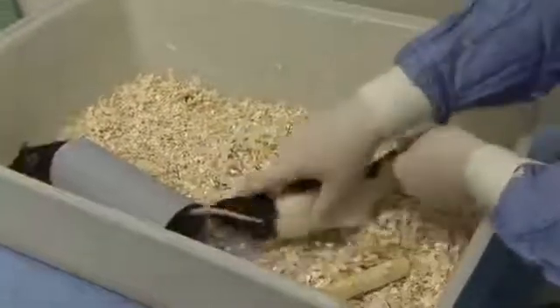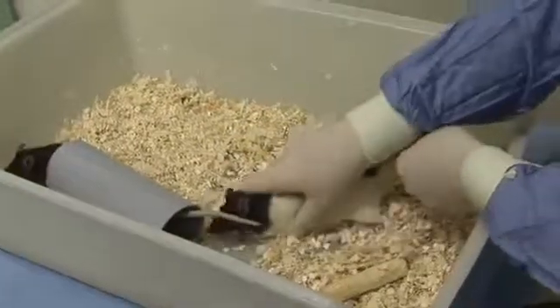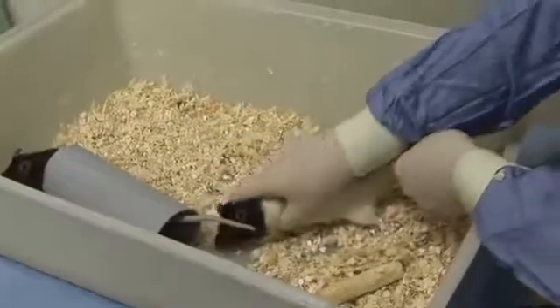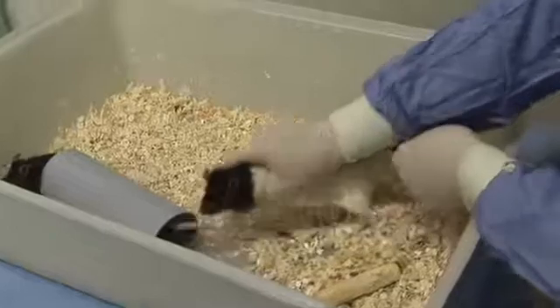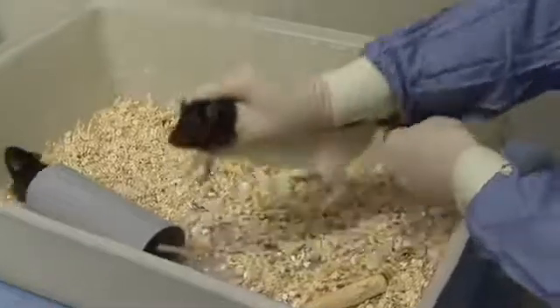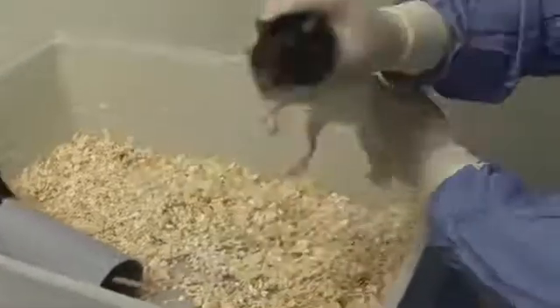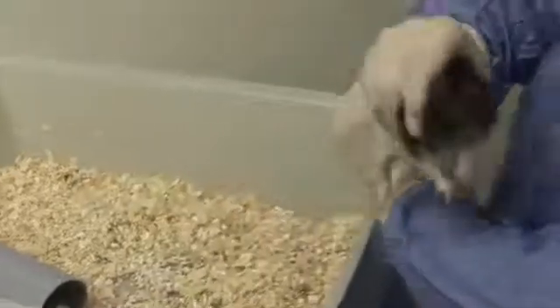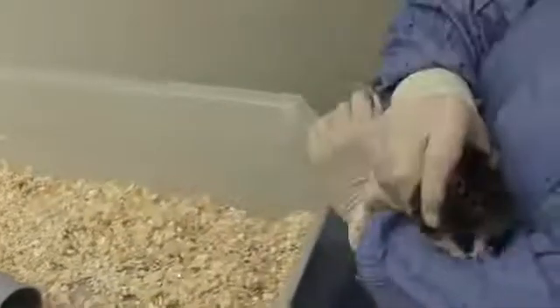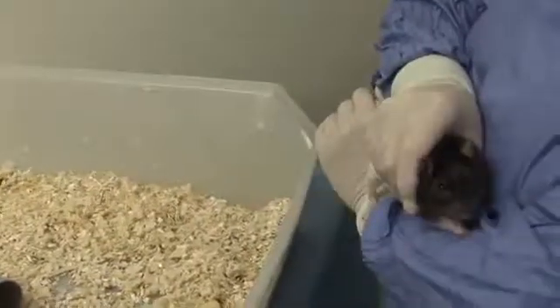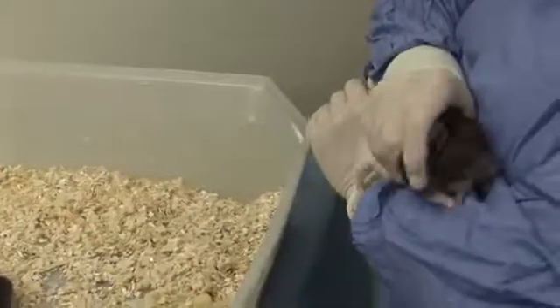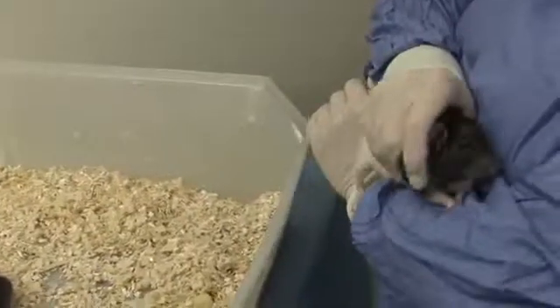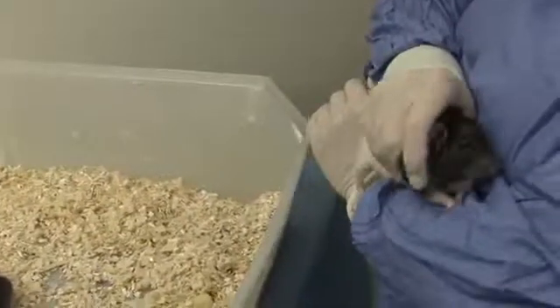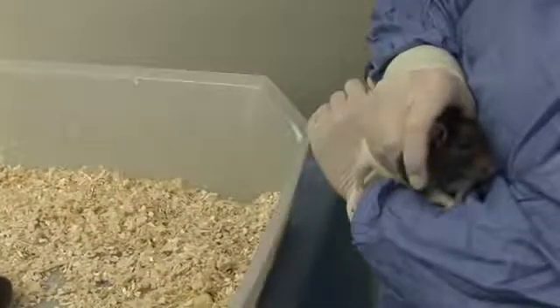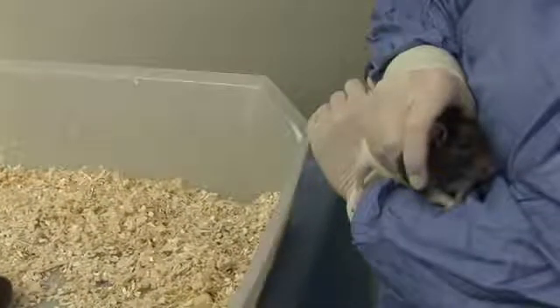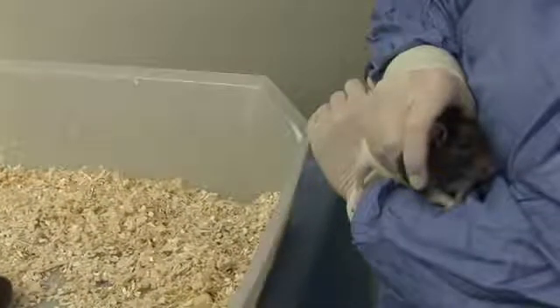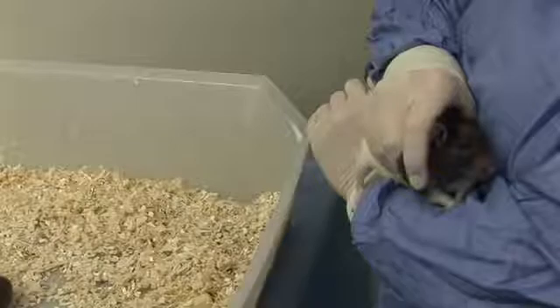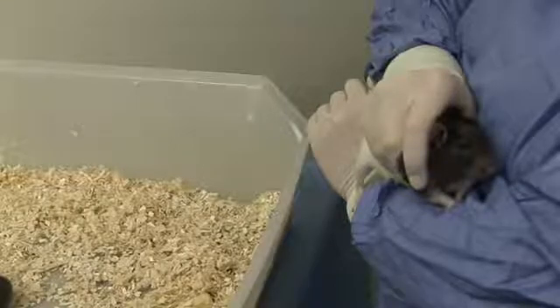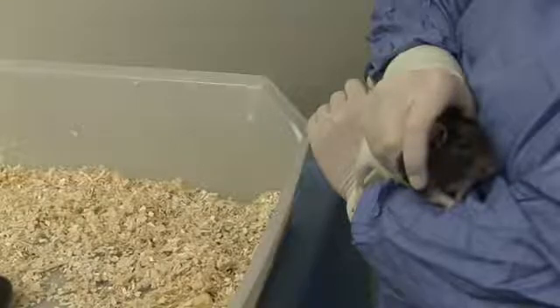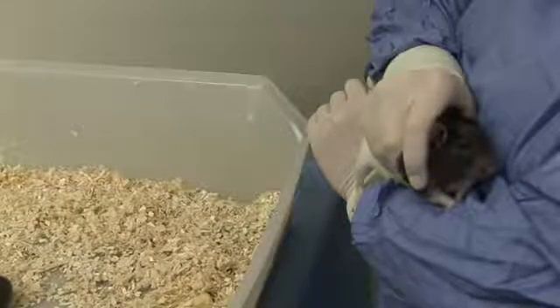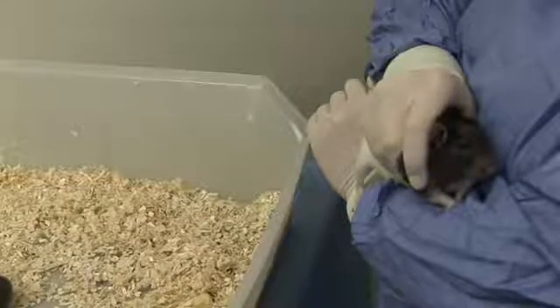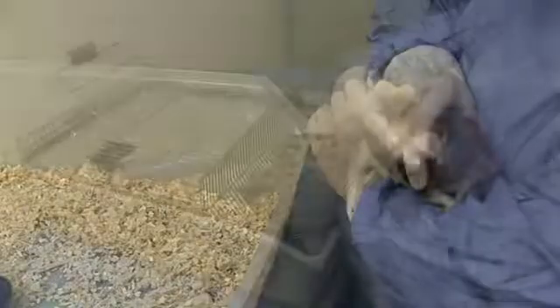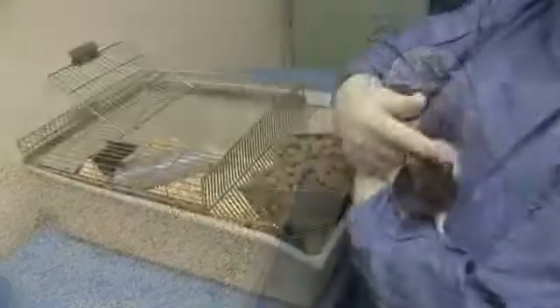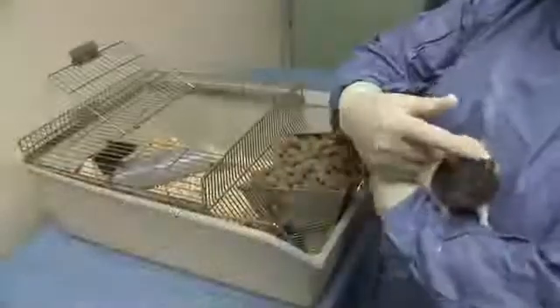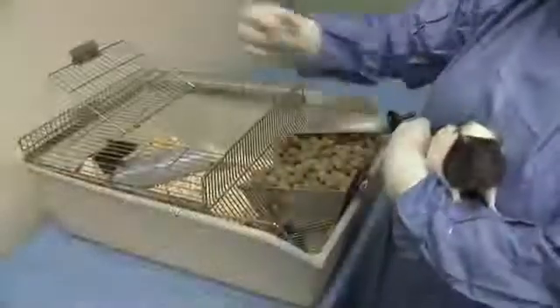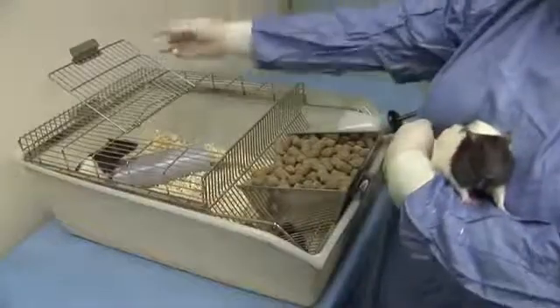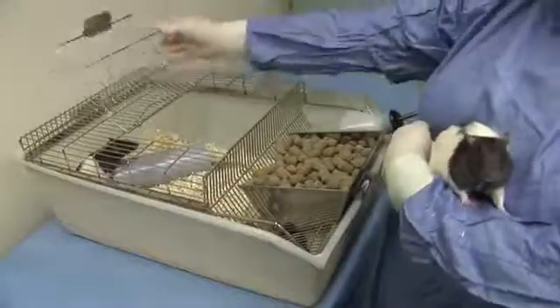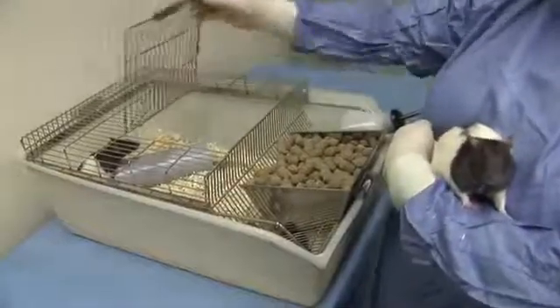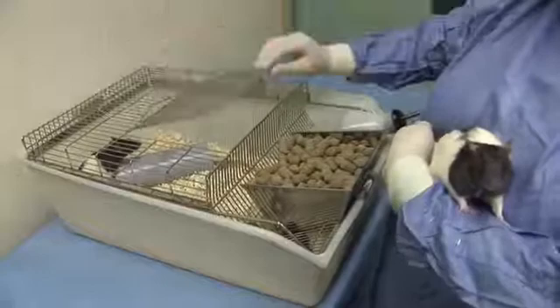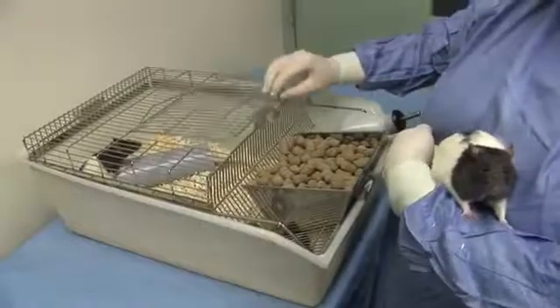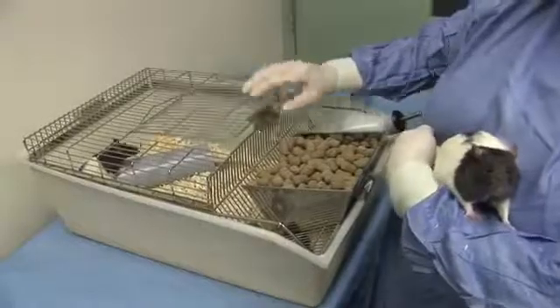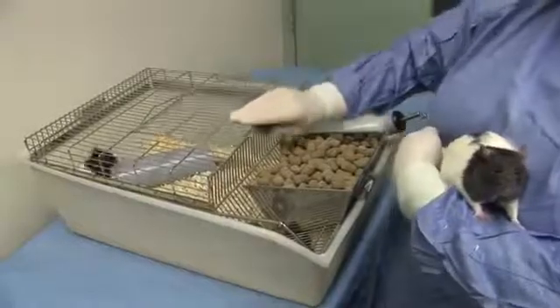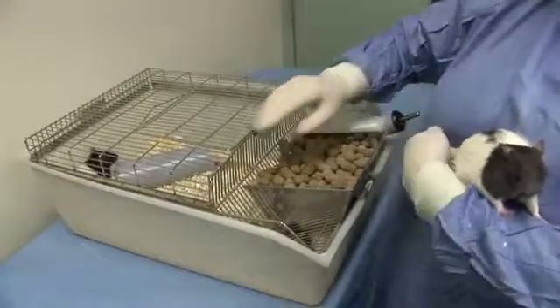It can then be held resting against your chest or arm while maintaining a gentle grasp around the shoulders and with the hindquarters supported. The cage lid may need to be replaced to avoid other animals climbing out of the cage.